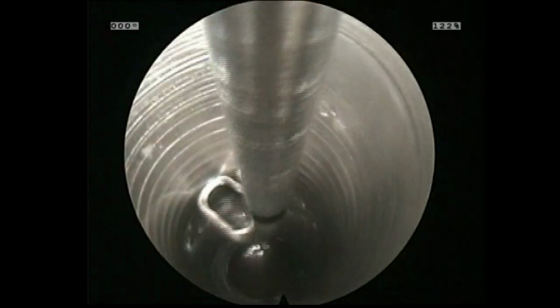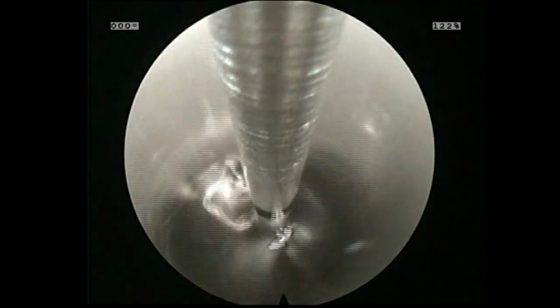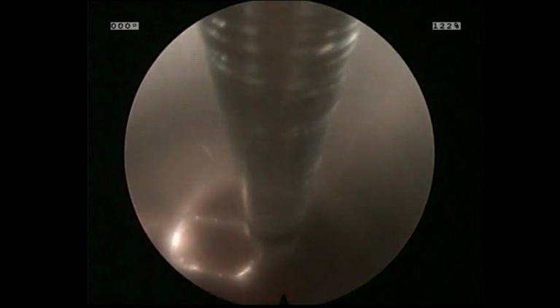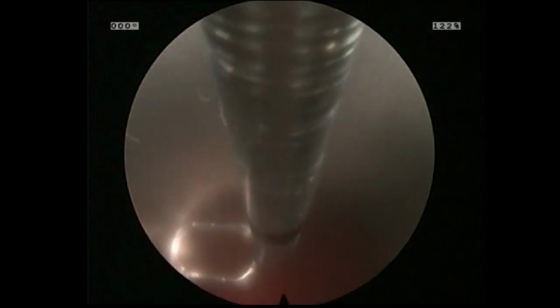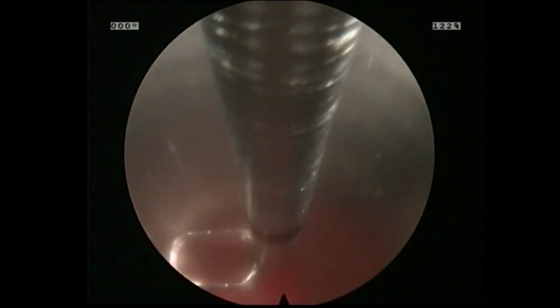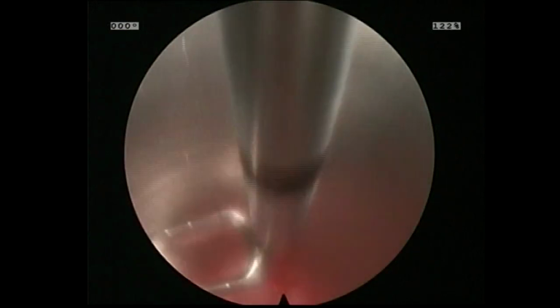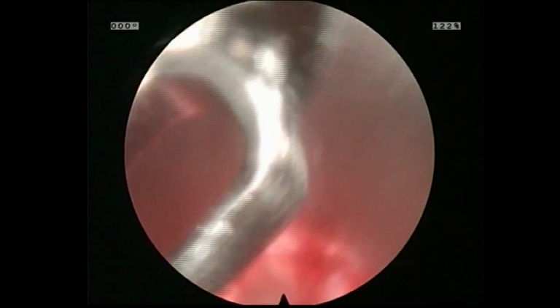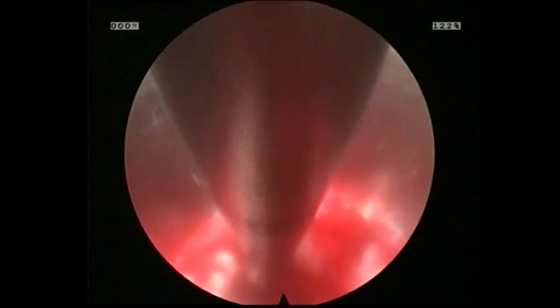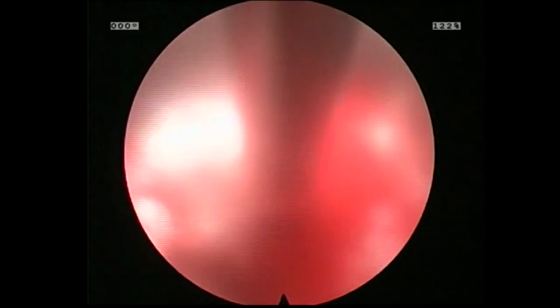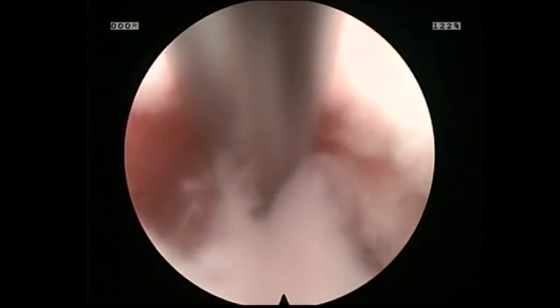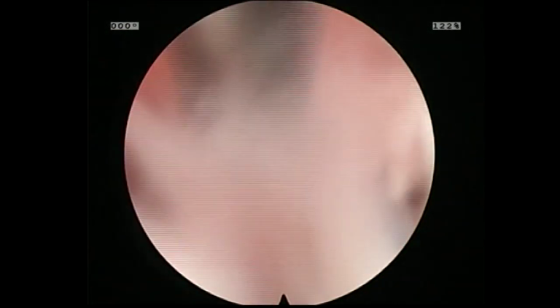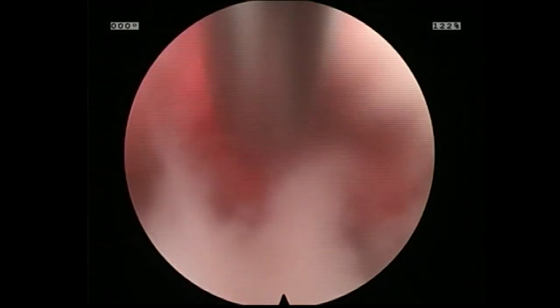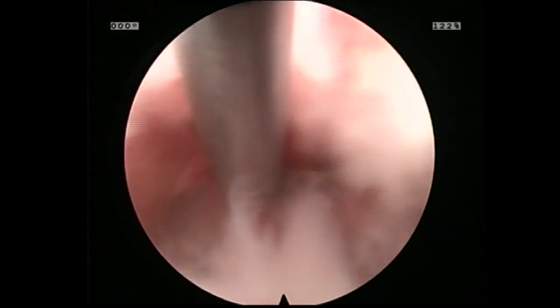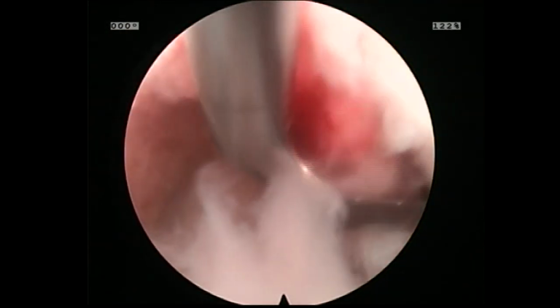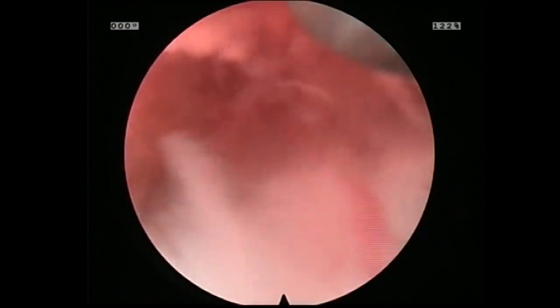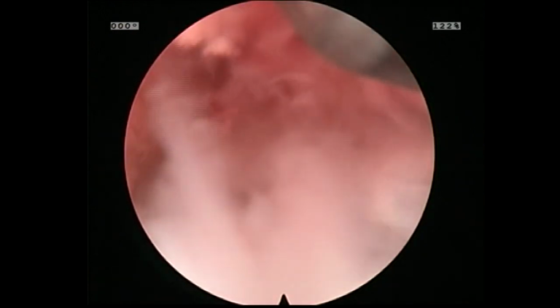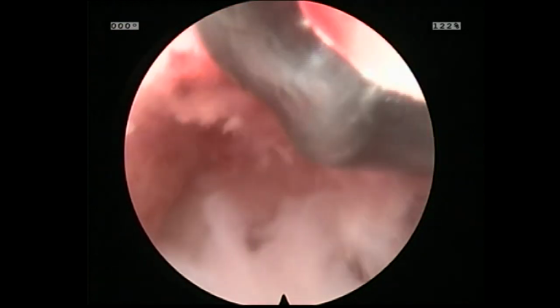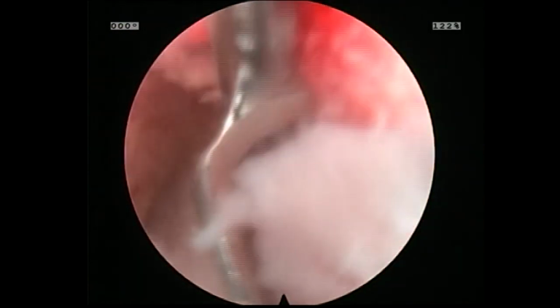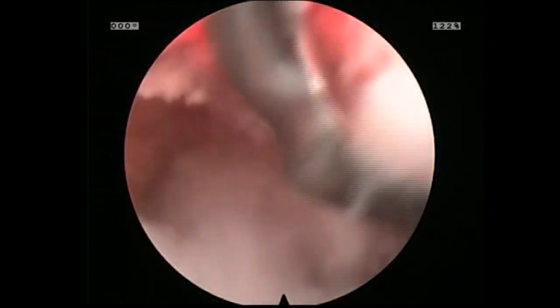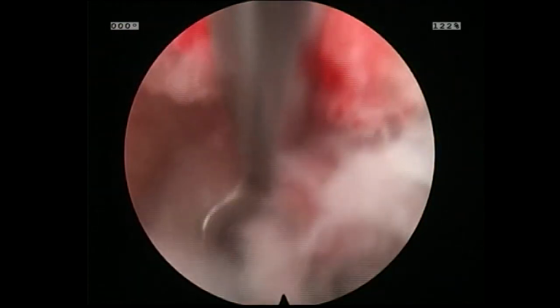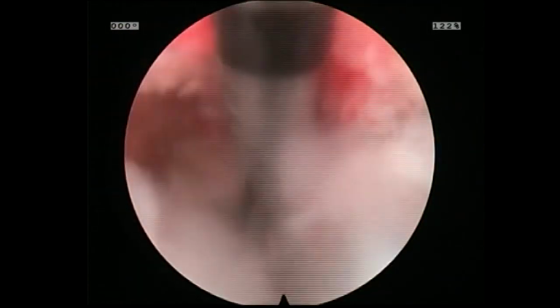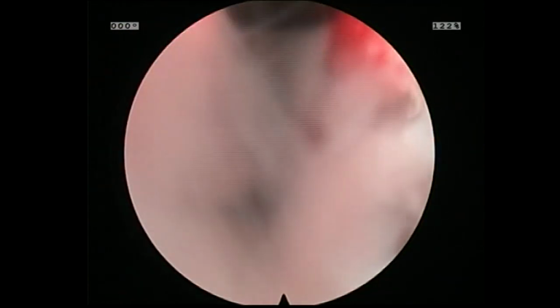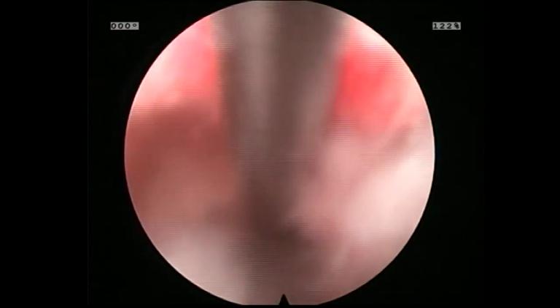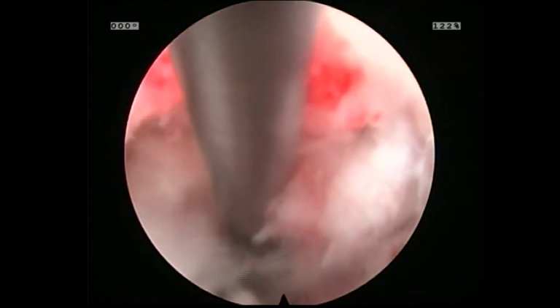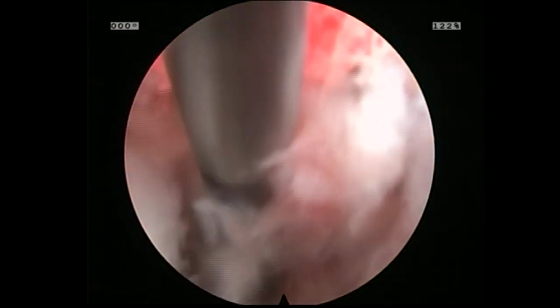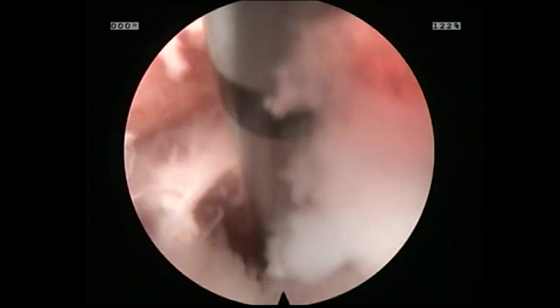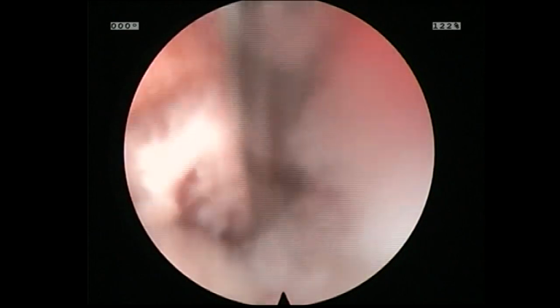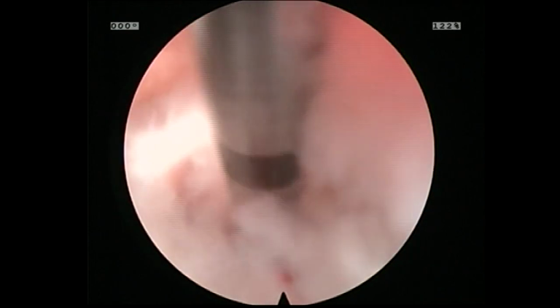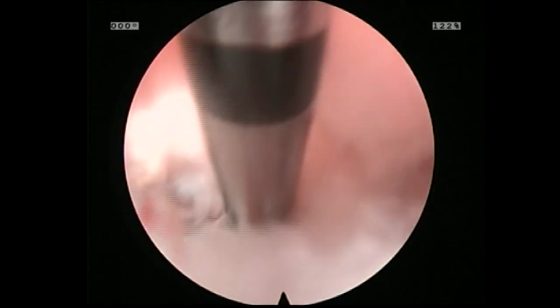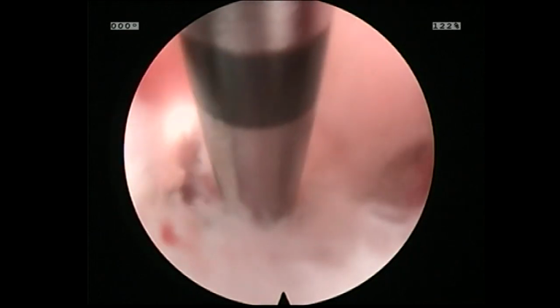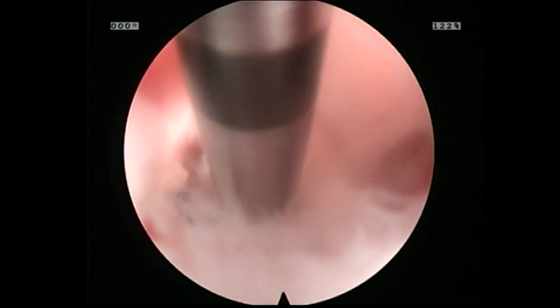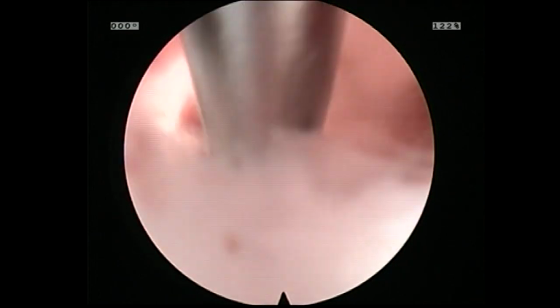Here we are inserting the endoscopic curette down the tubular retractor. This method allows you to have a much larger instrument than if you were just to insert it down the working channel alone, and this is one of the key design elements that we have with Flarehawk.